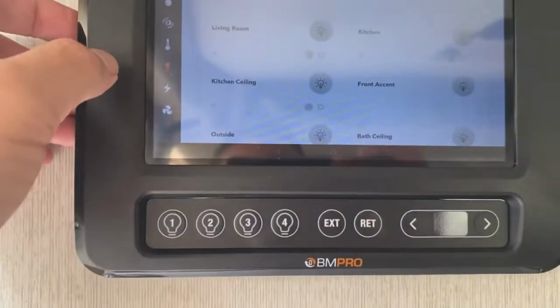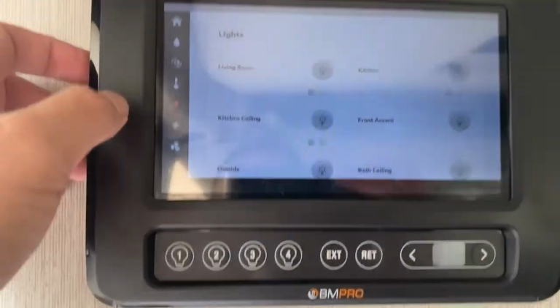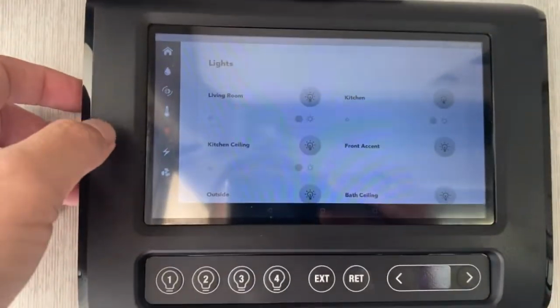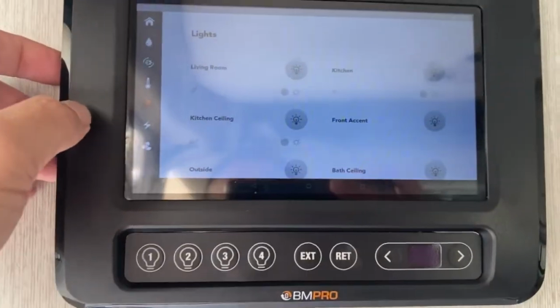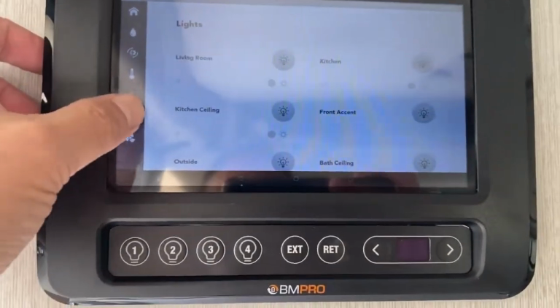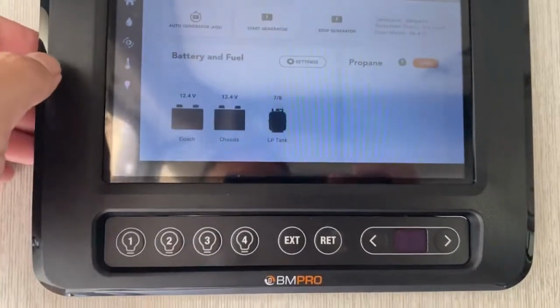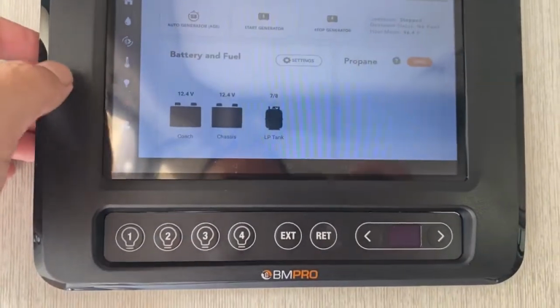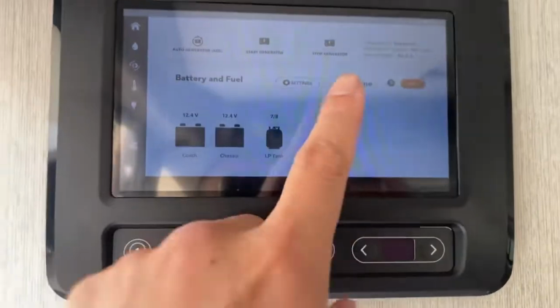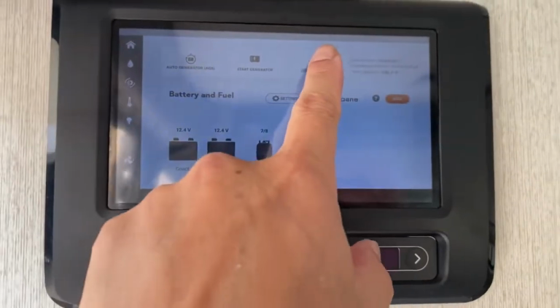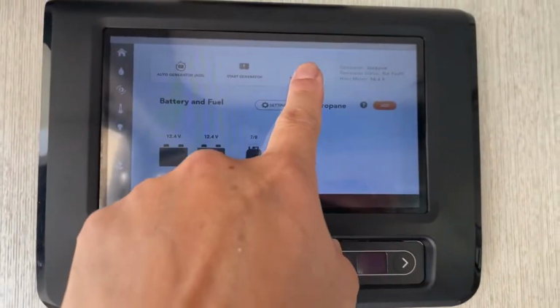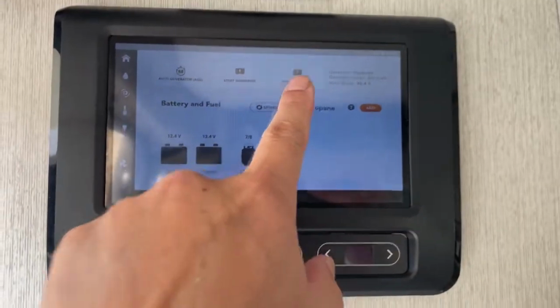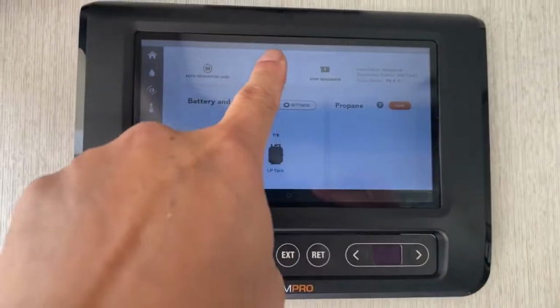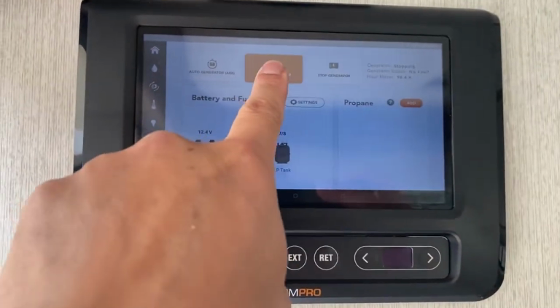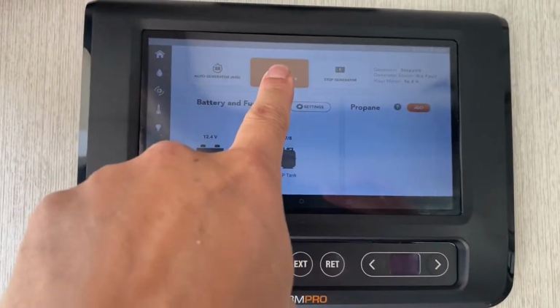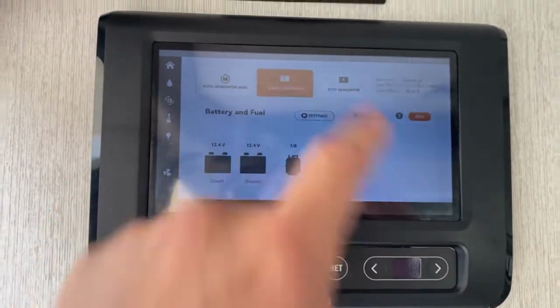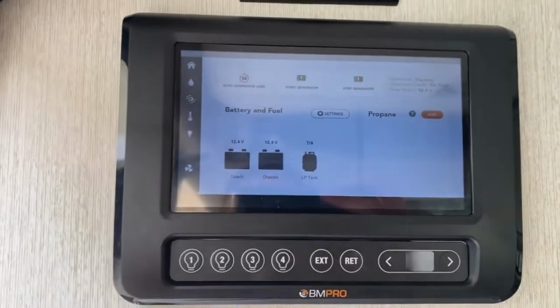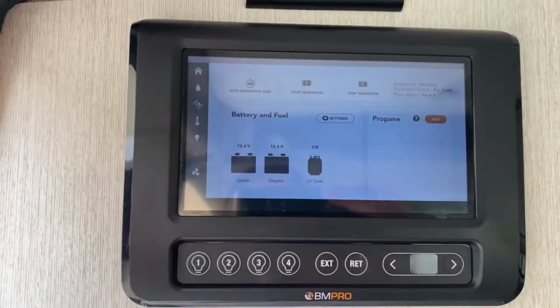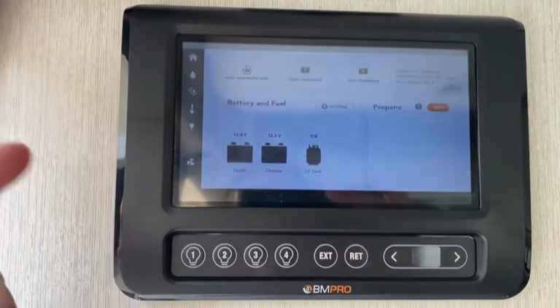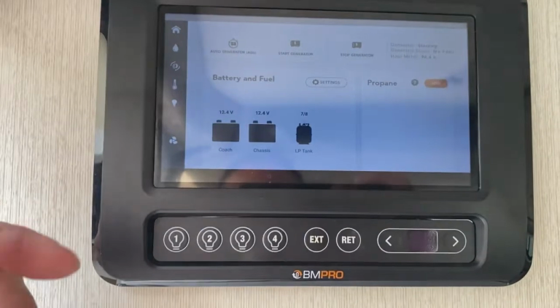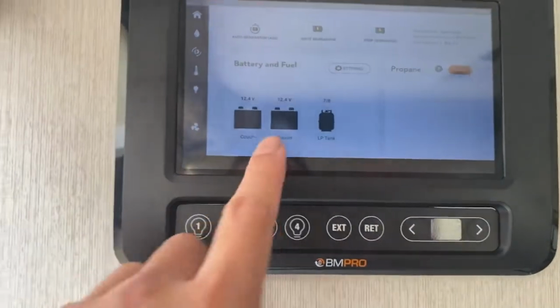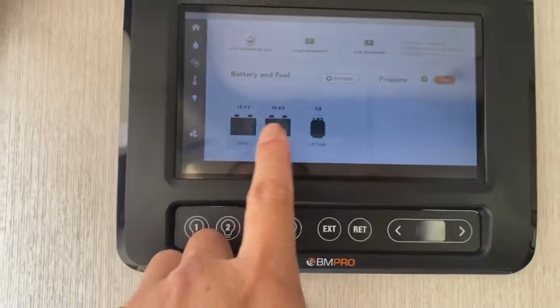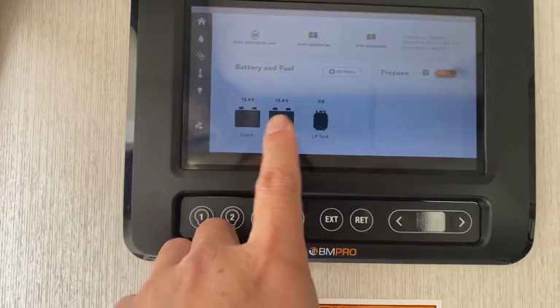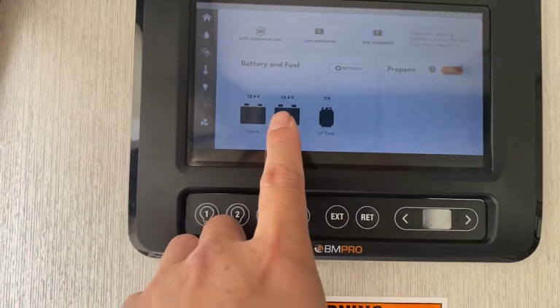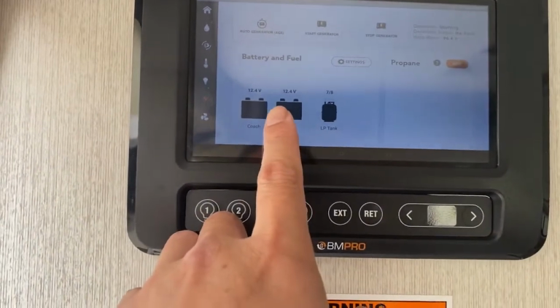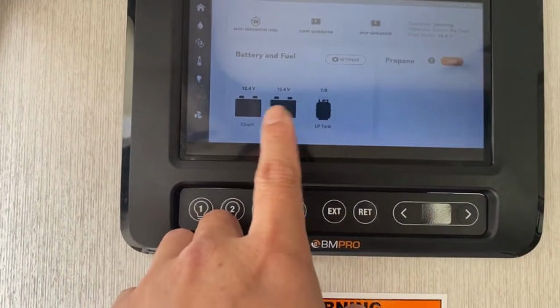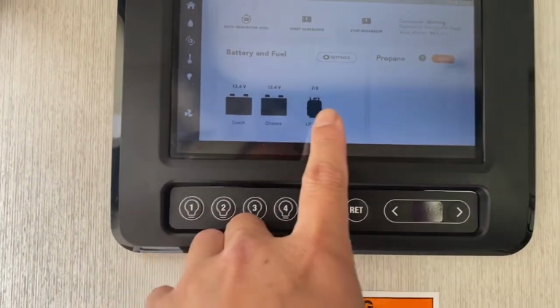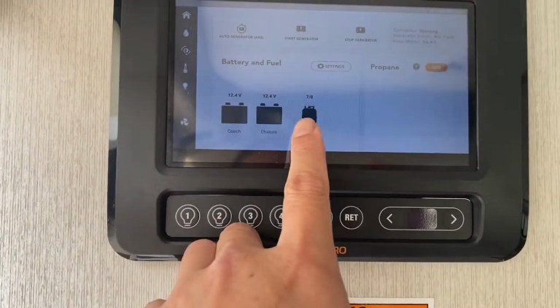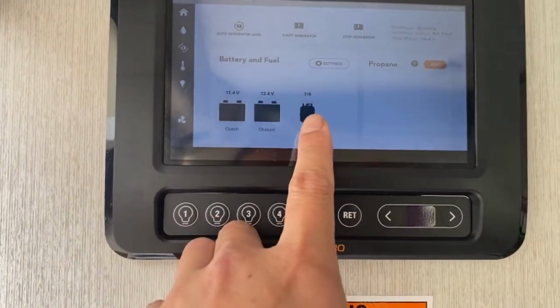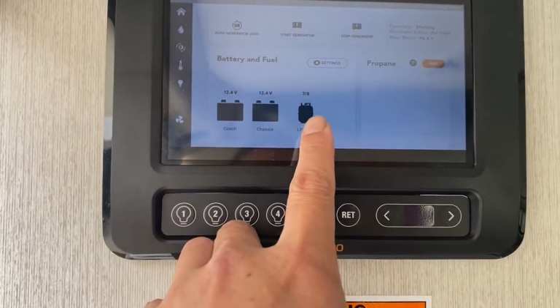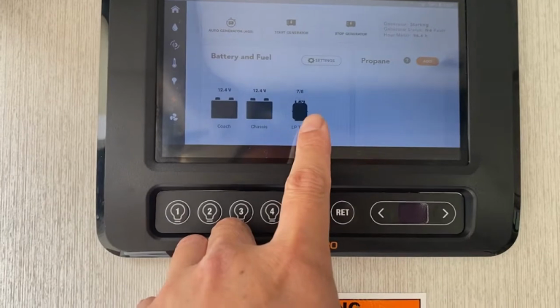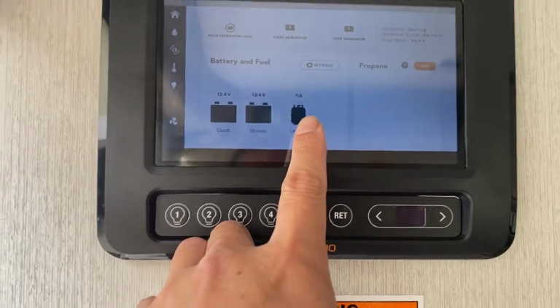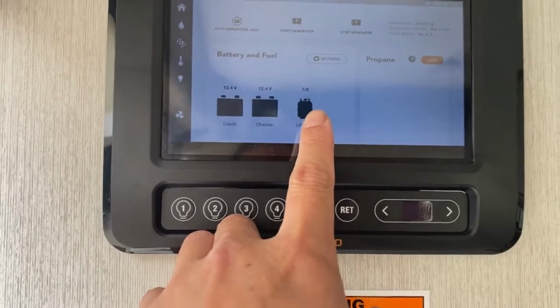The other section here is all the lights again — you can get to it a couple of ways. And this right here is the generator: you stop the generator first and then you turn it on. In about 10 seconds it'll turn on. It tells you your chassis — meaning your house batteries — and how much gas you have. Seven-eighths will last a long time.